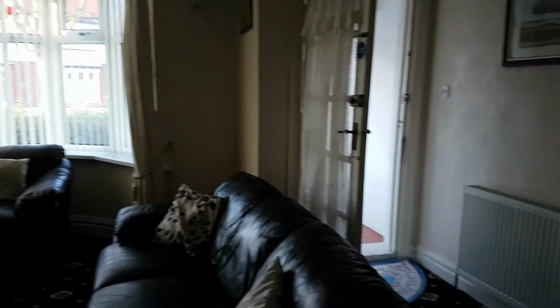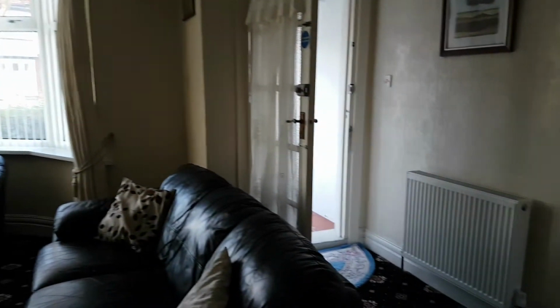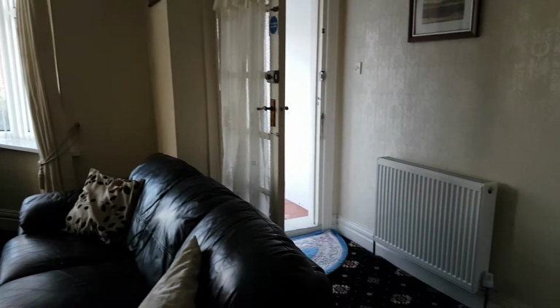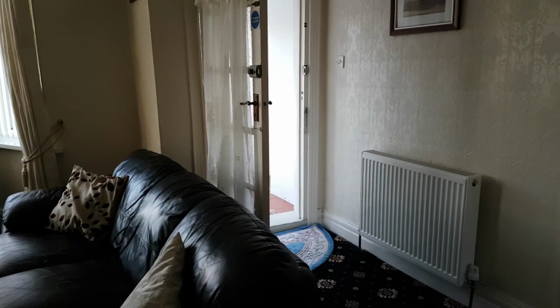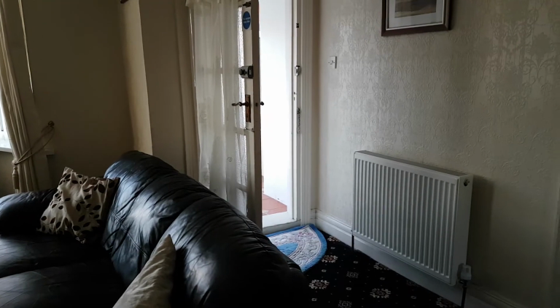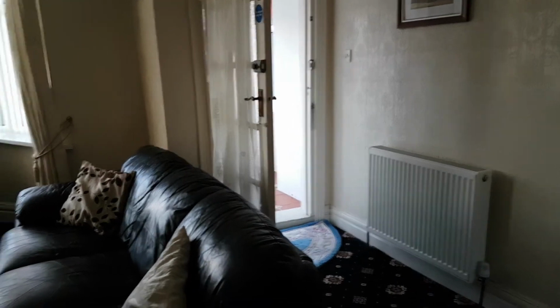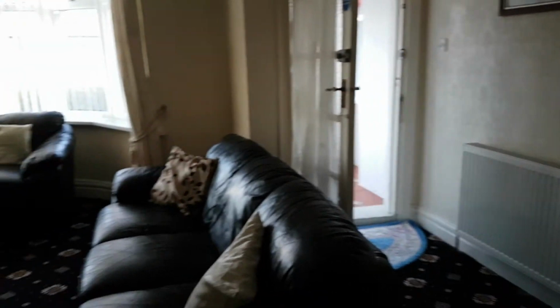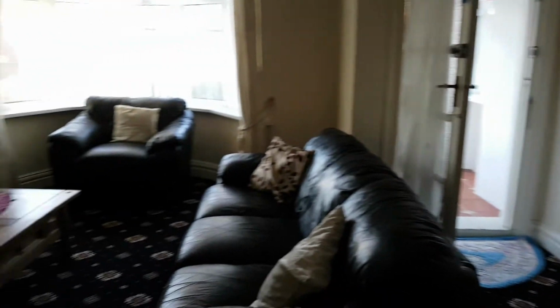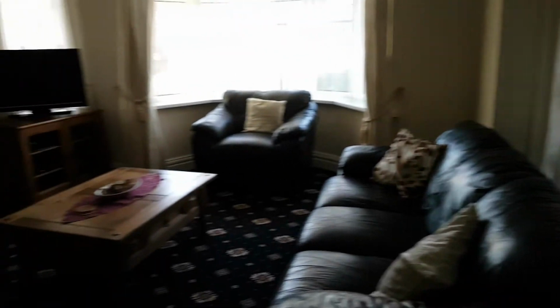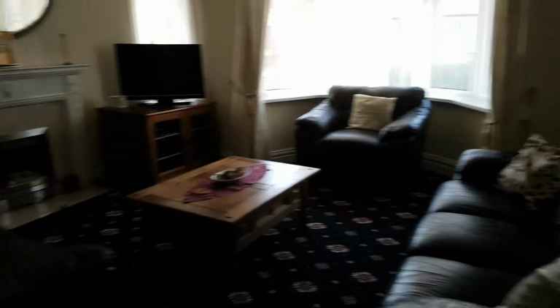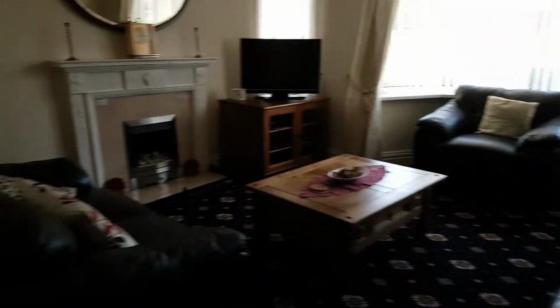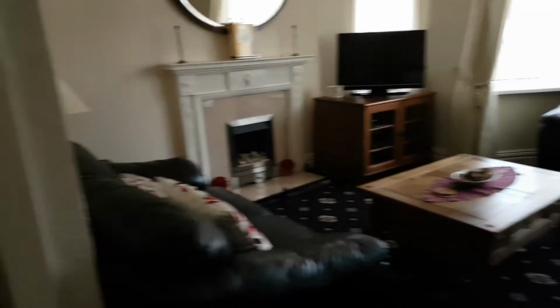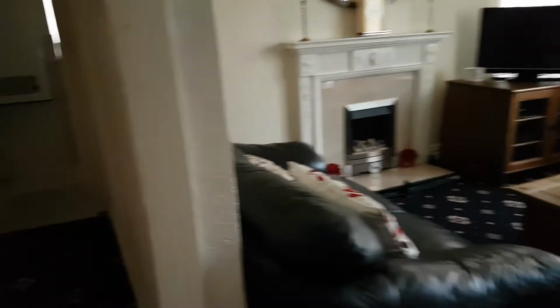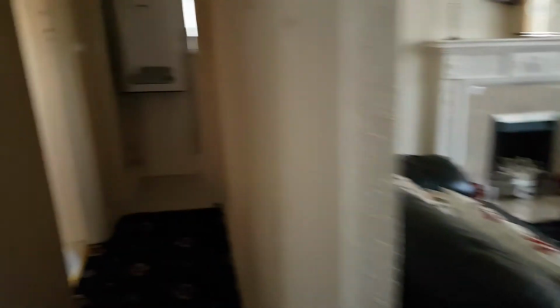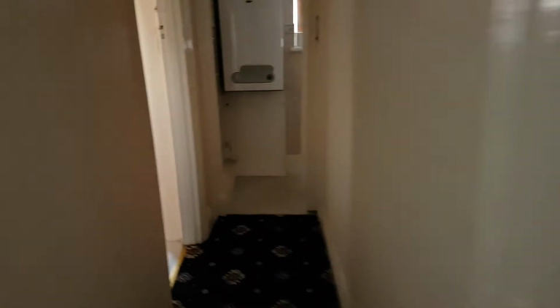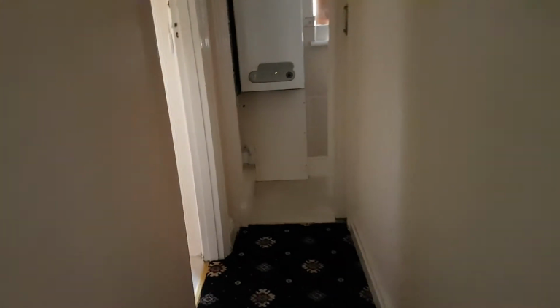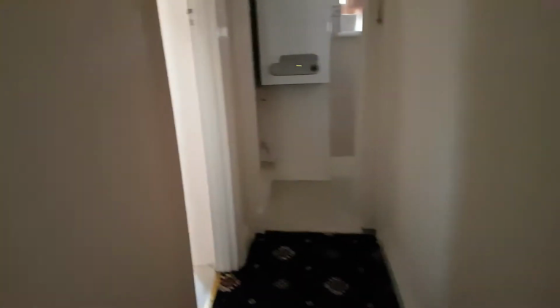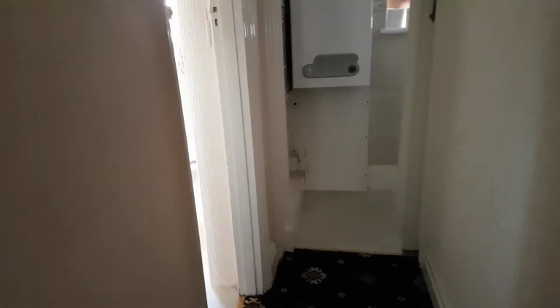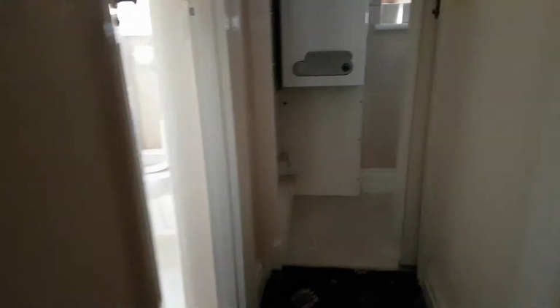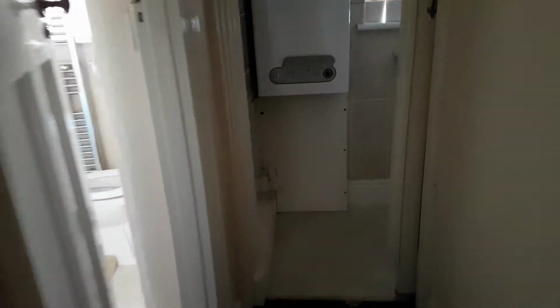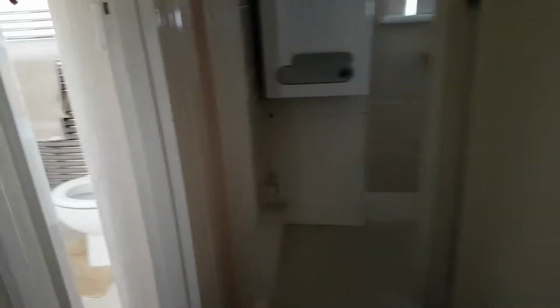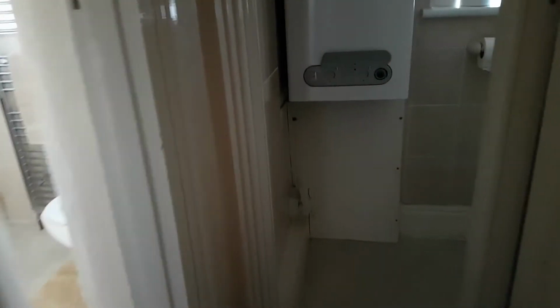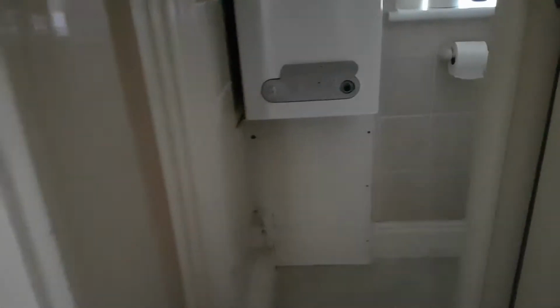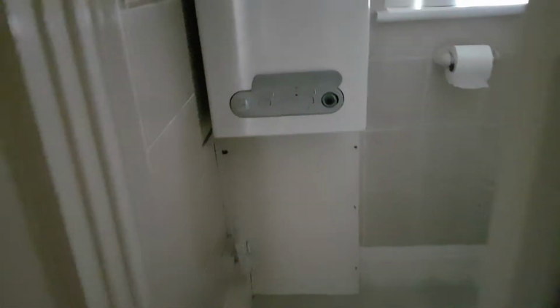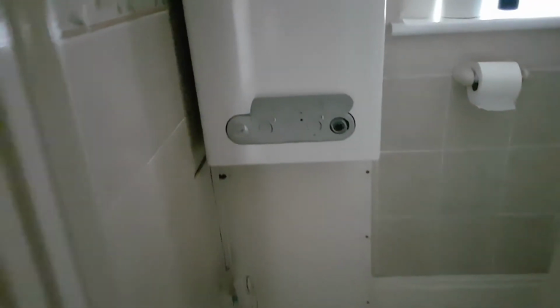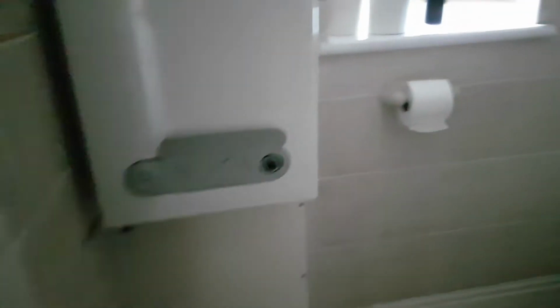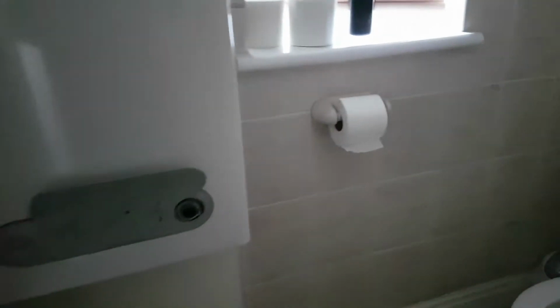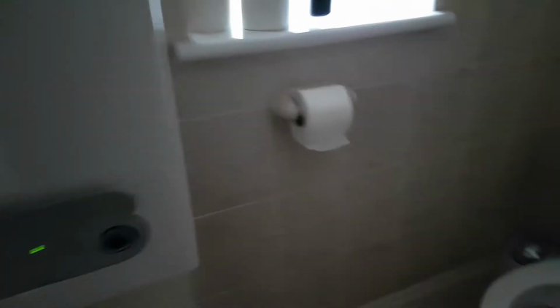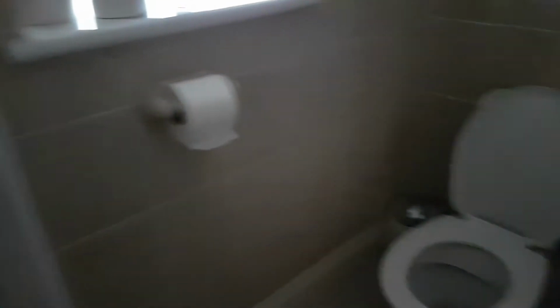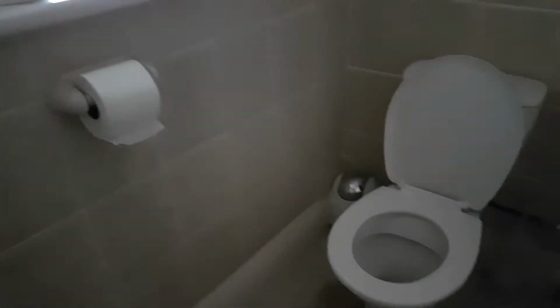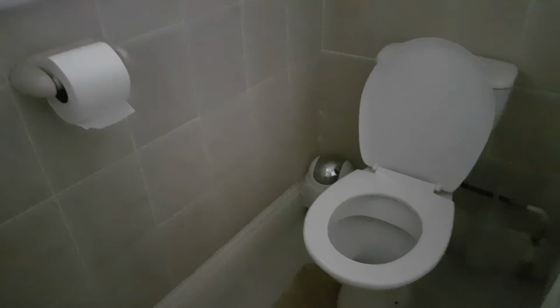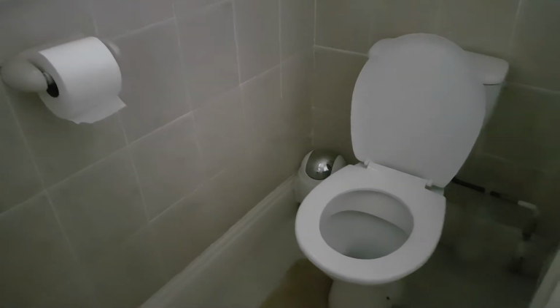That was where we came in. If we go left down the corridor, at the very end we've got a toilet — a separate toilet on its own.